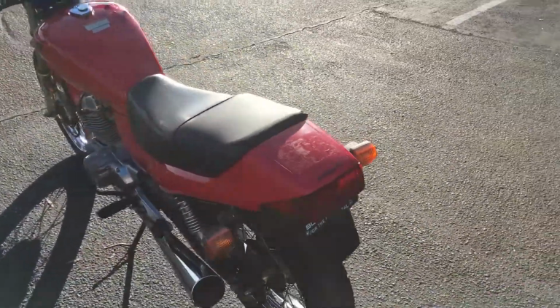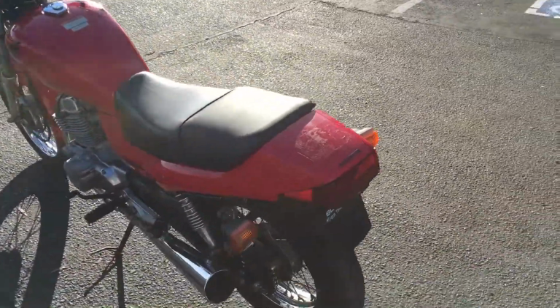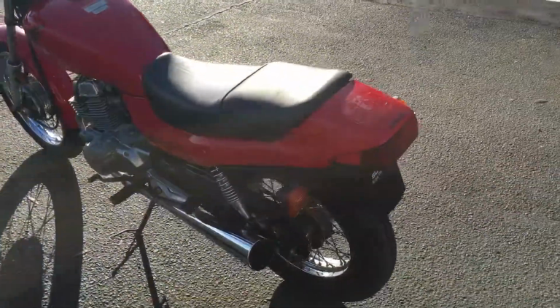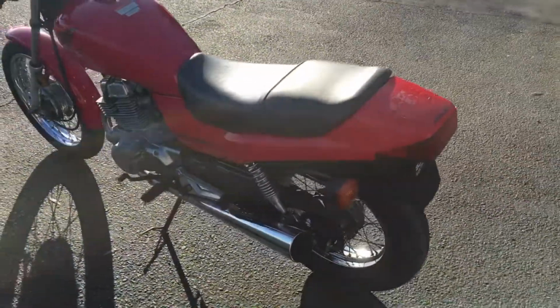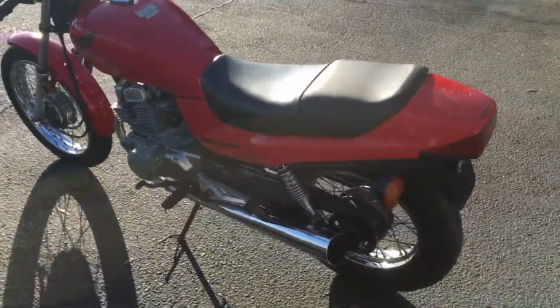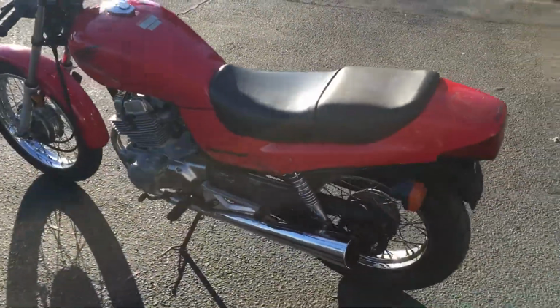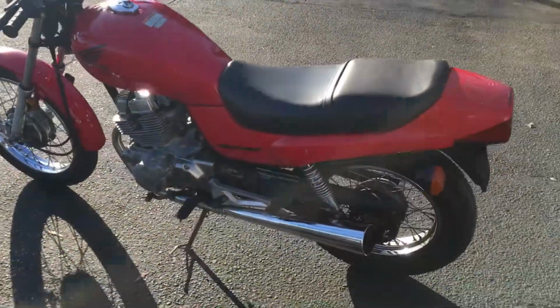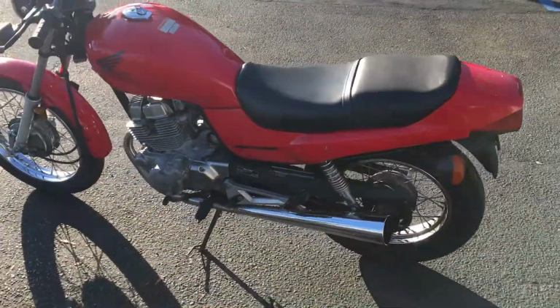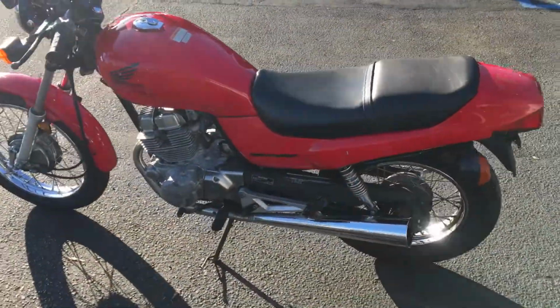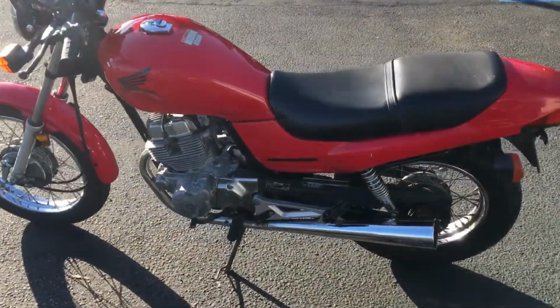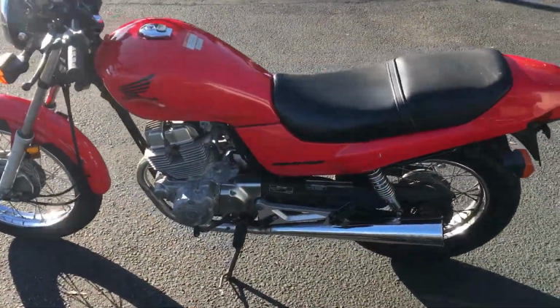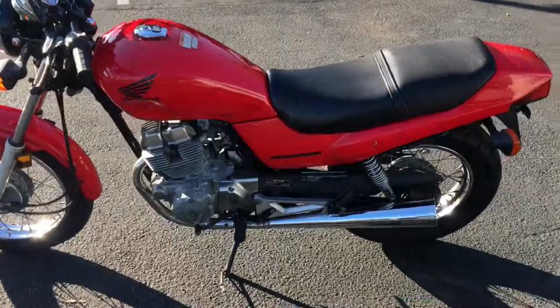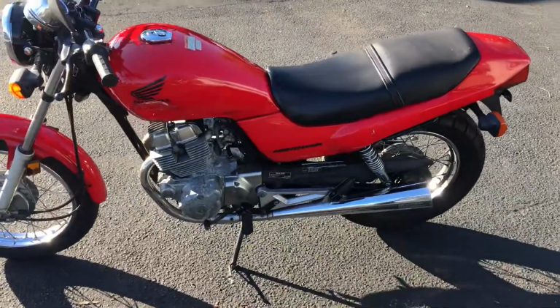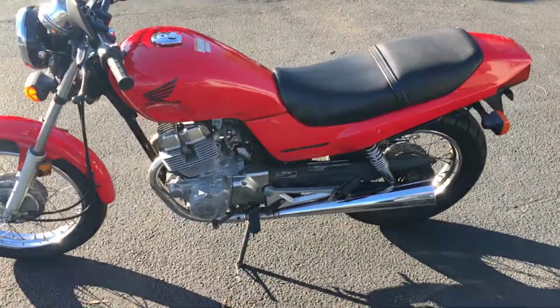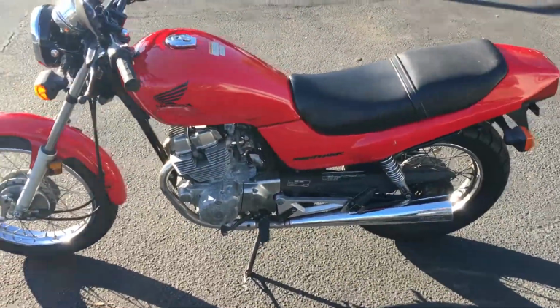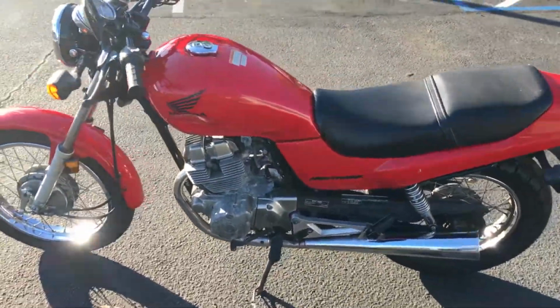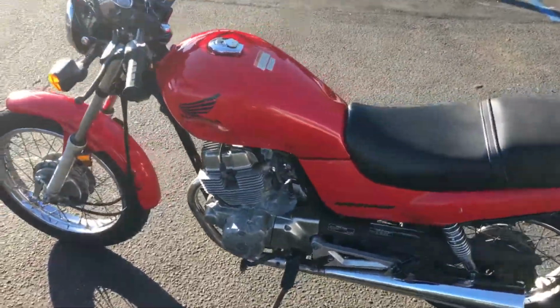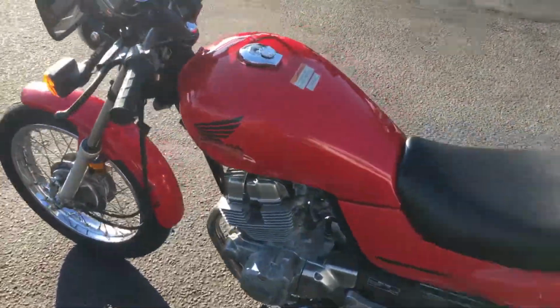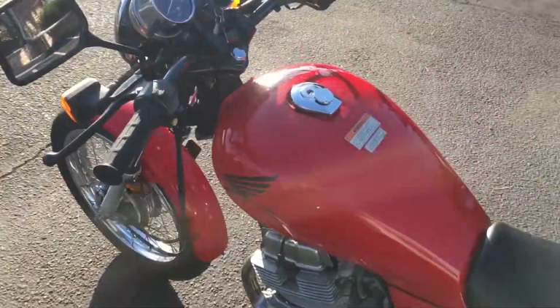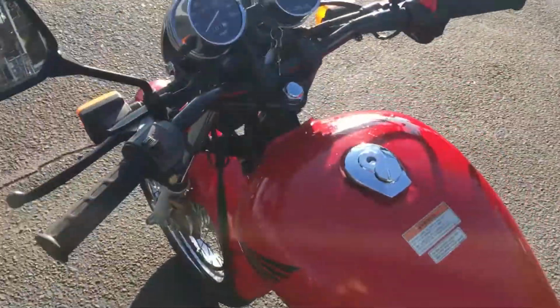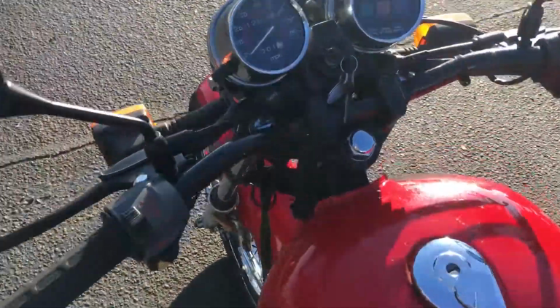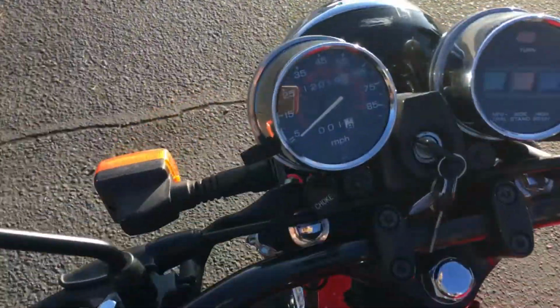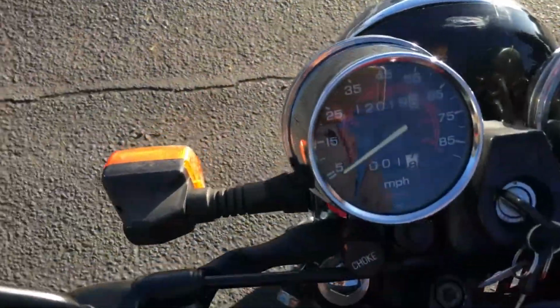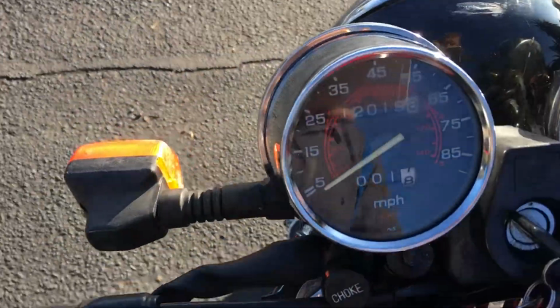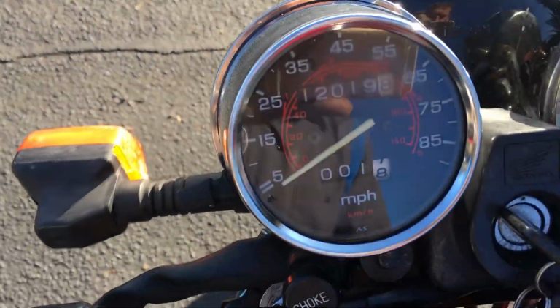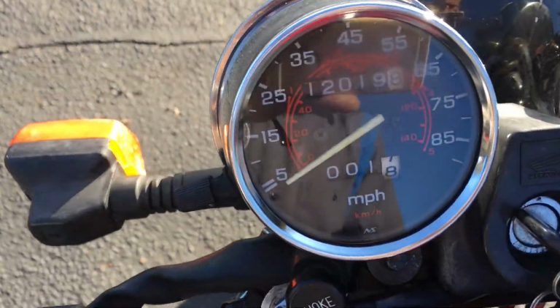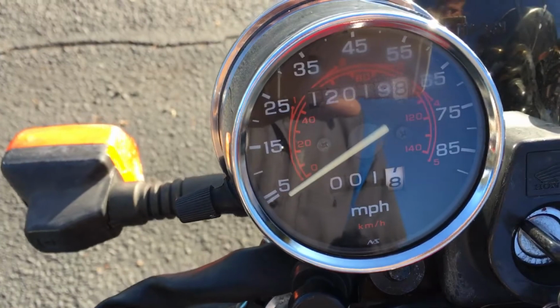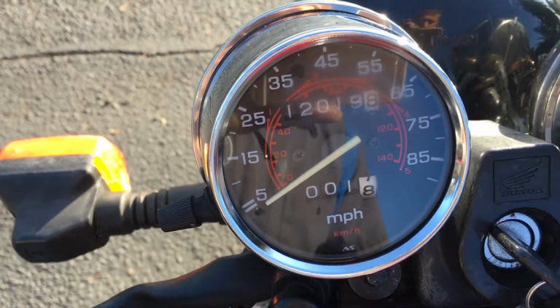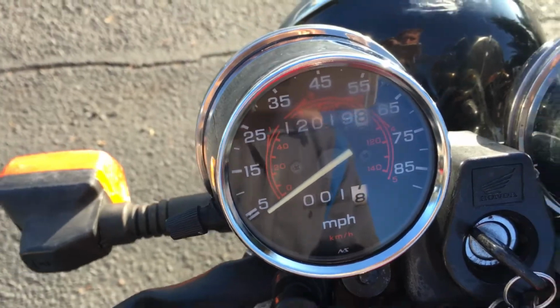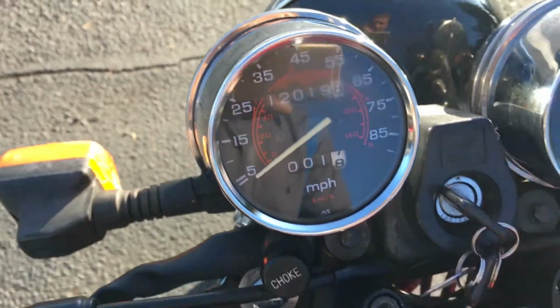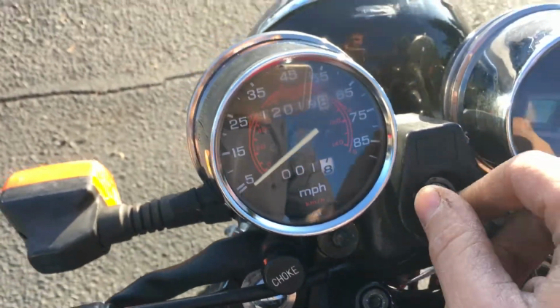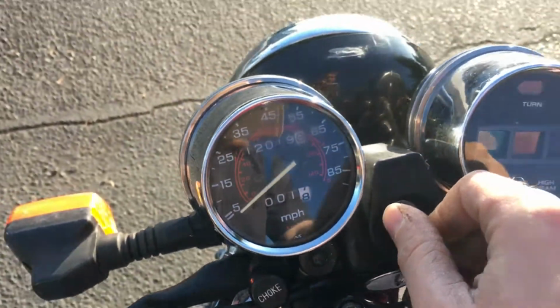It has a 234cc two-cylinder engine, carbureted, five-speed transmission. This is a clean title California bike with 12,019 miles on the odometer.